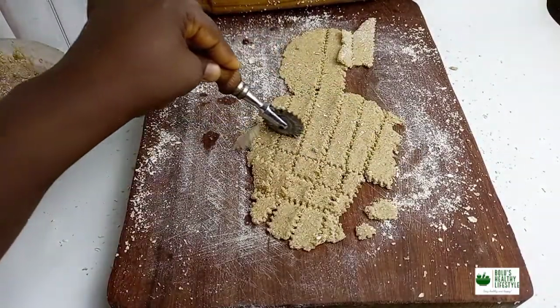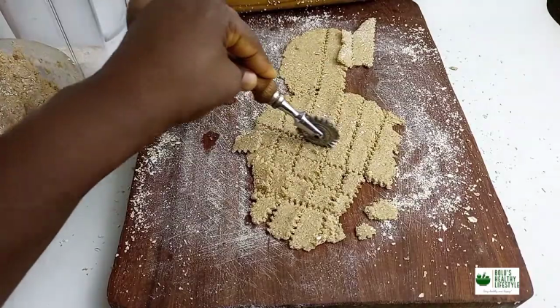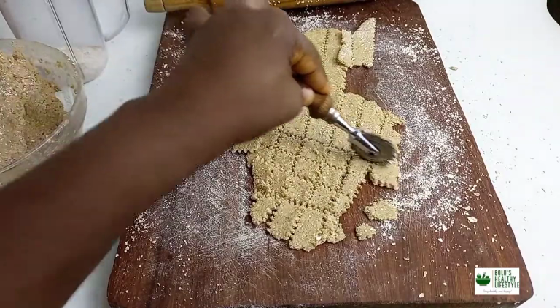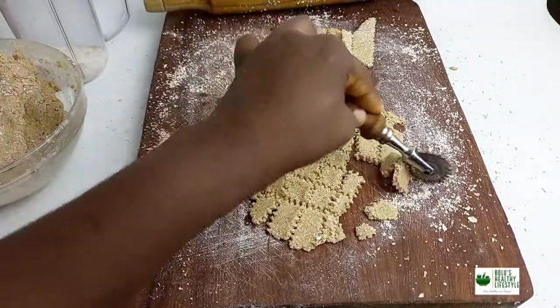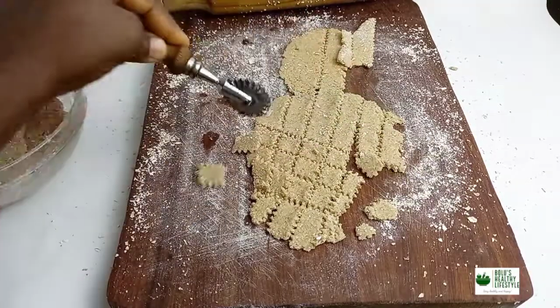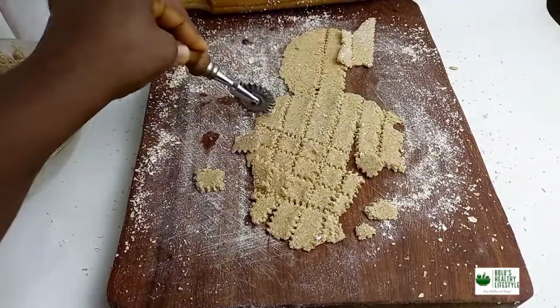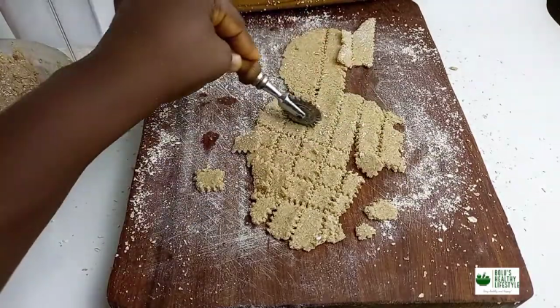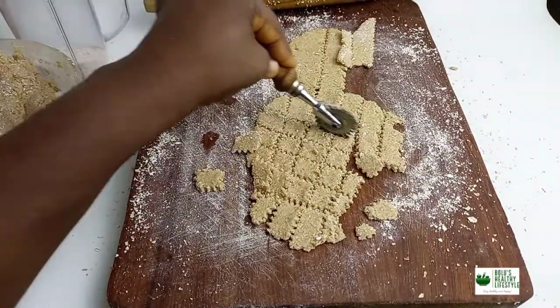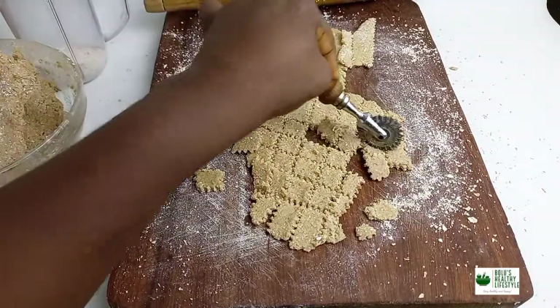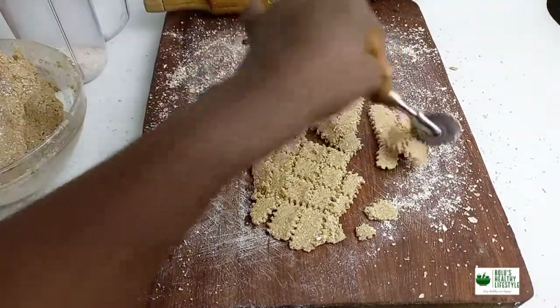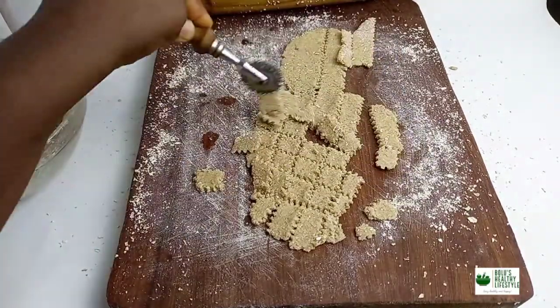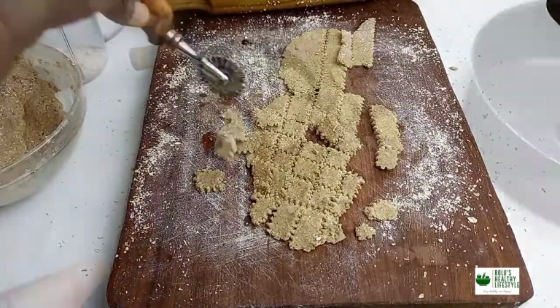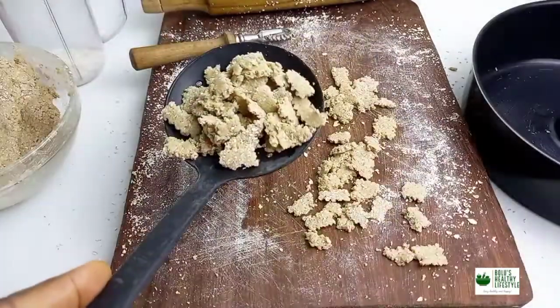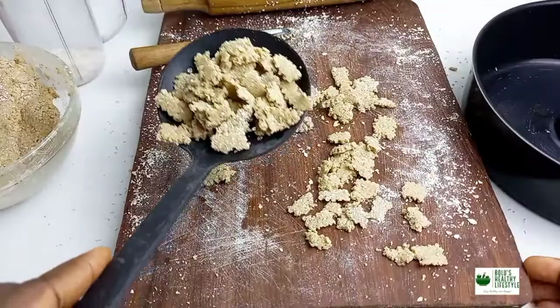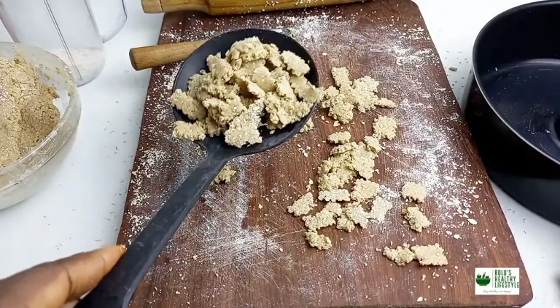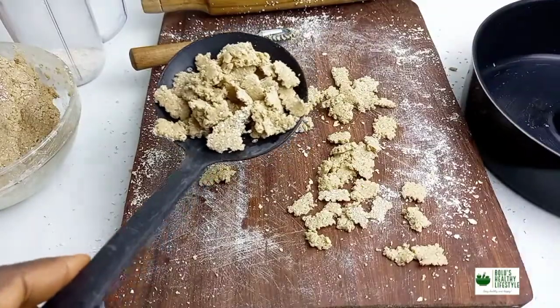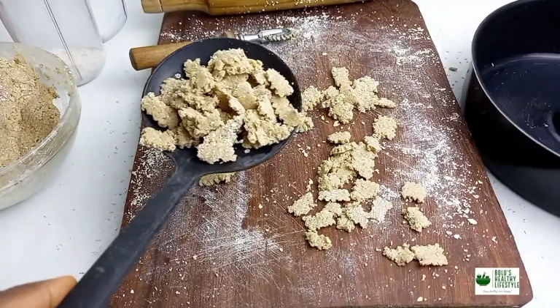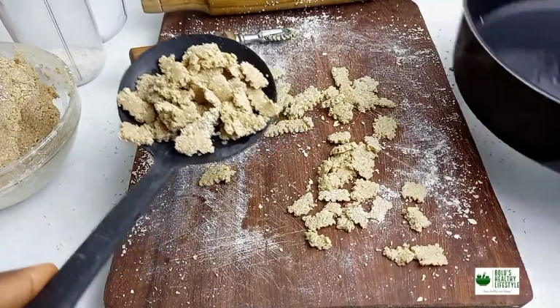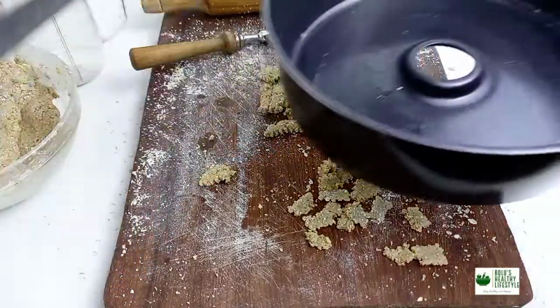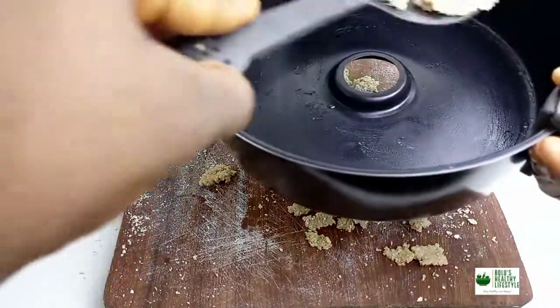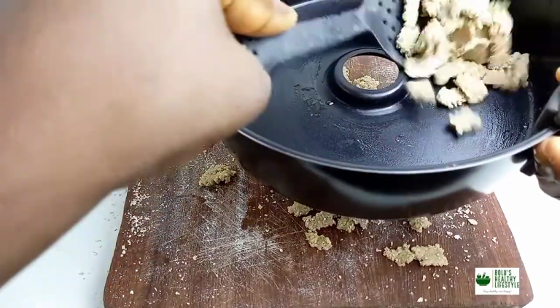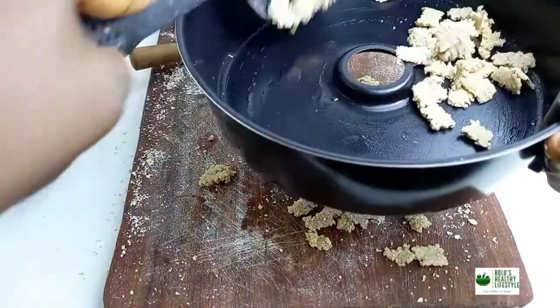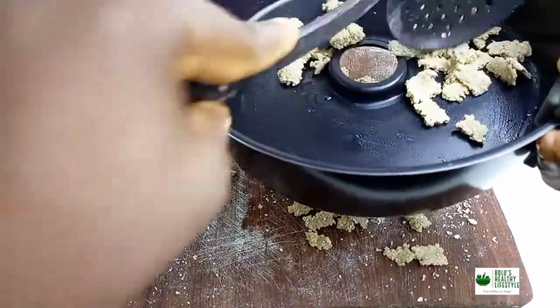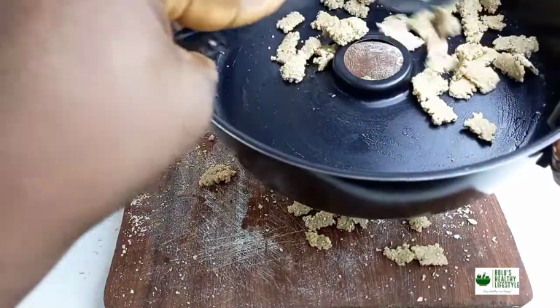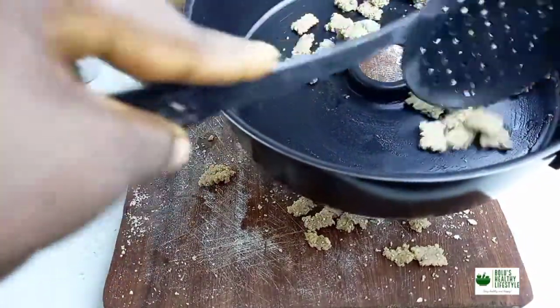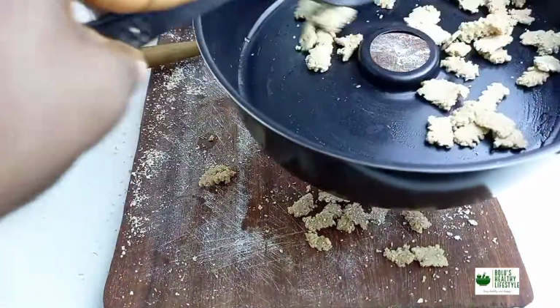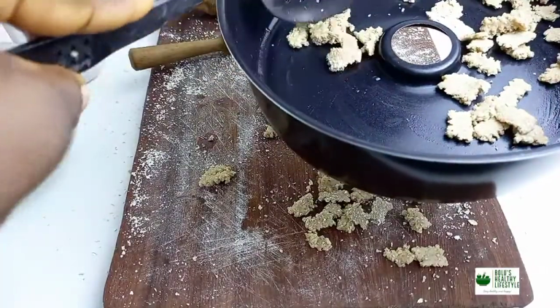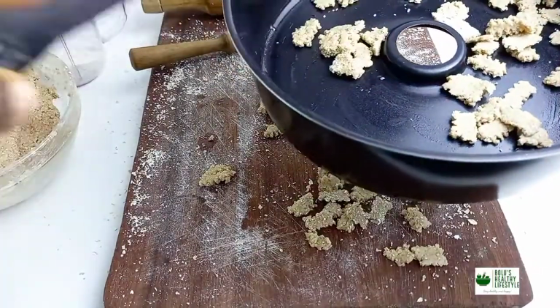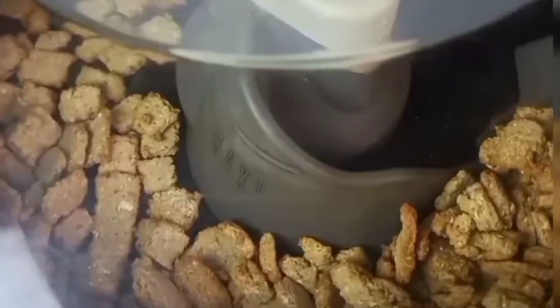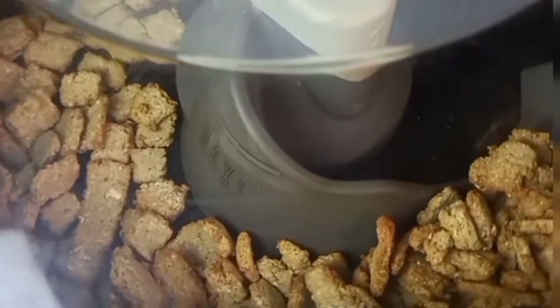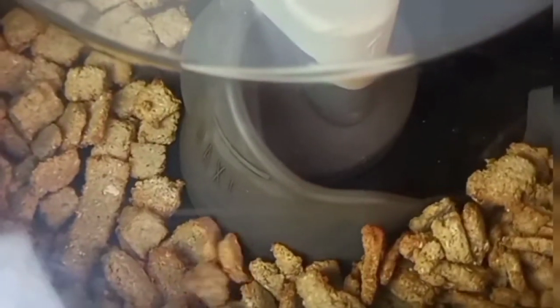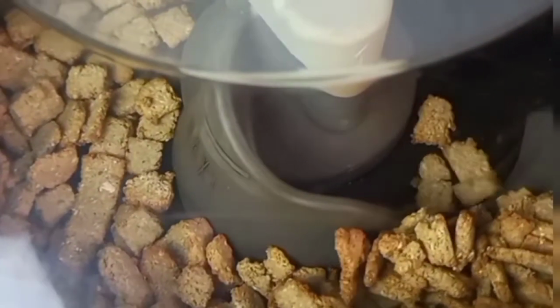It's really crunchy and it's healthy, sugar-free, made with oat flour. Do try it and let me know if you enjoyed it. Thank you for watching. Bye. Please don't forget to subscribe if you have not subscribed to my channel.